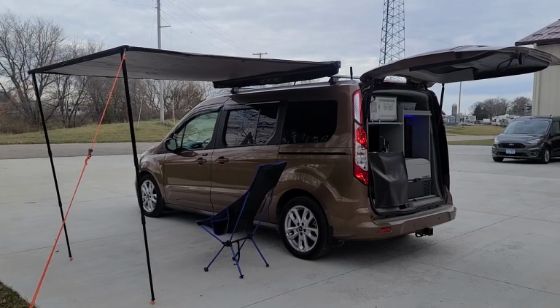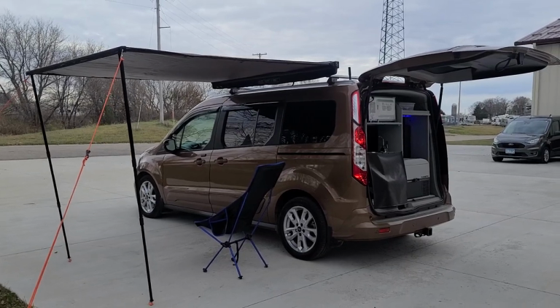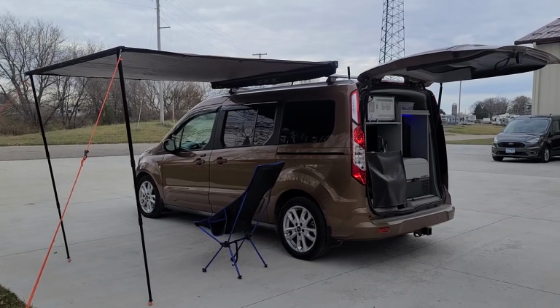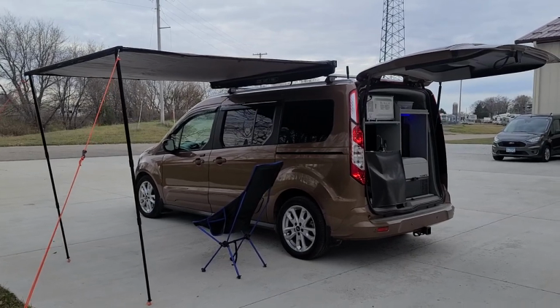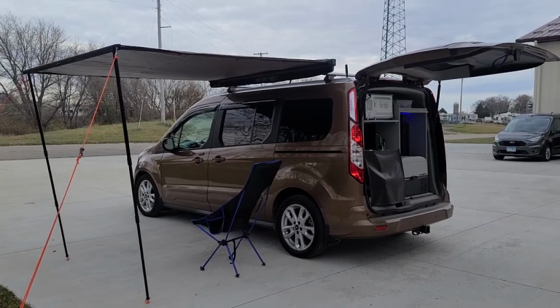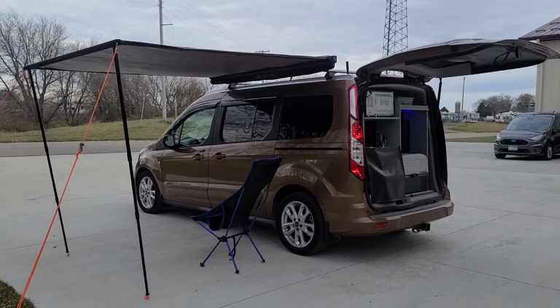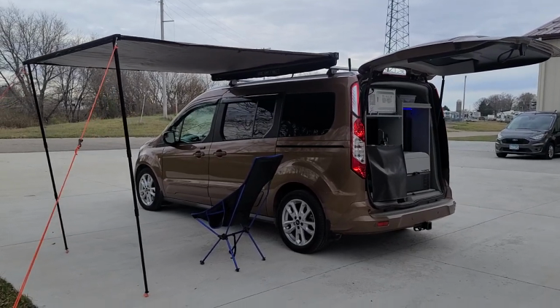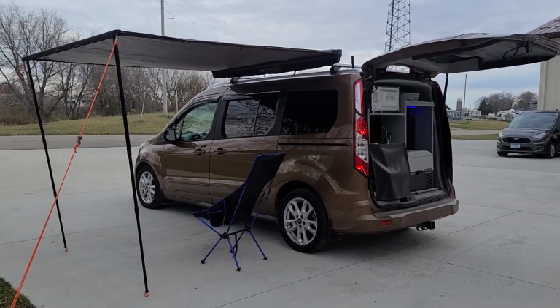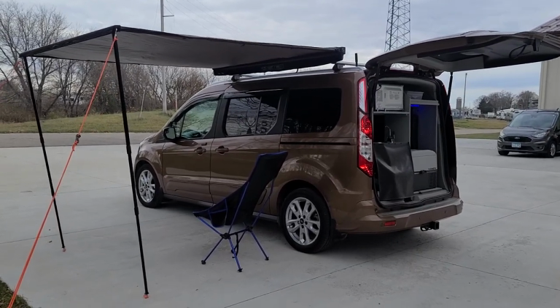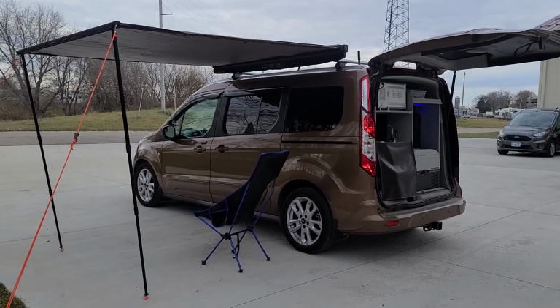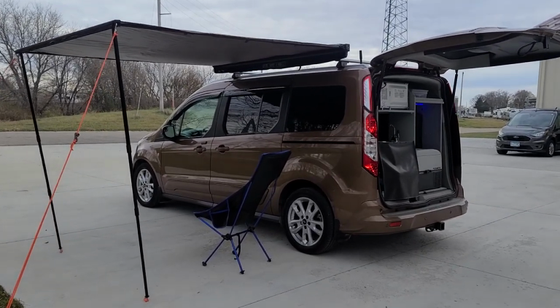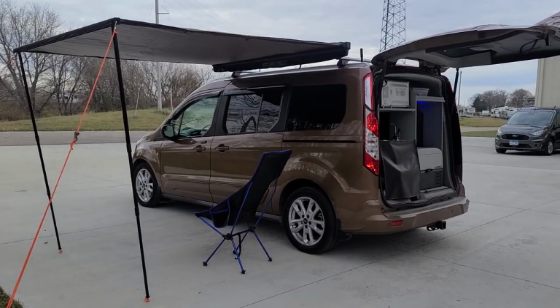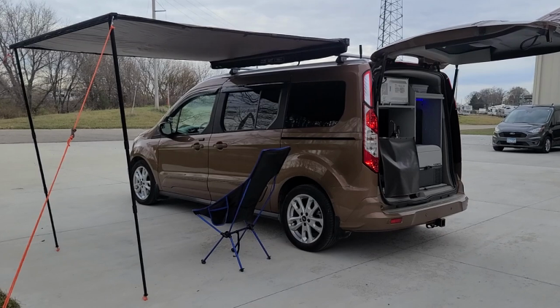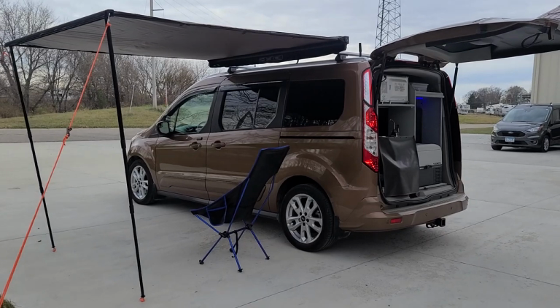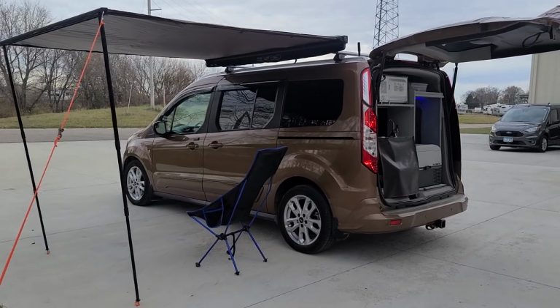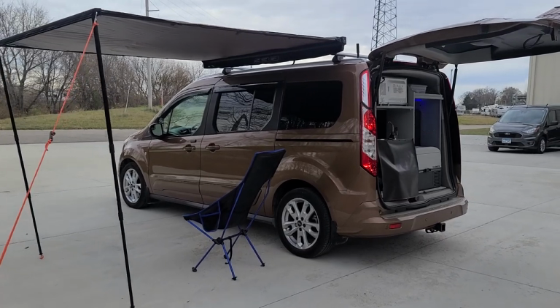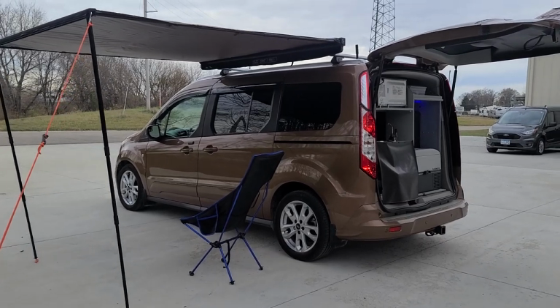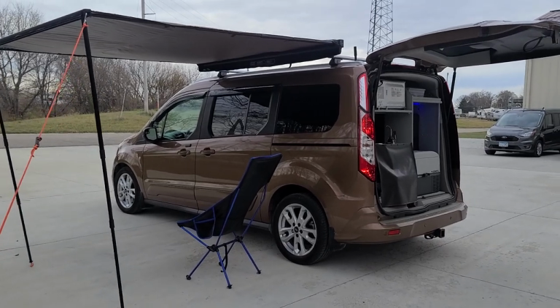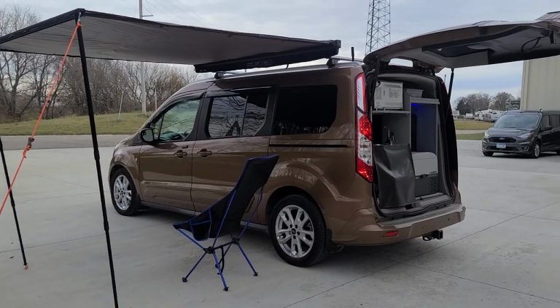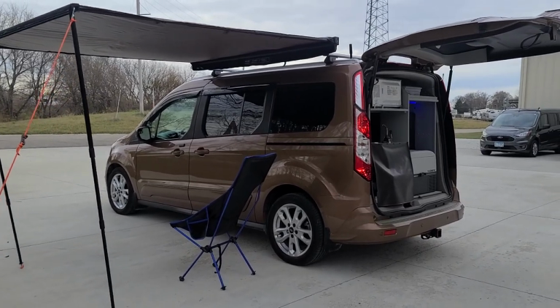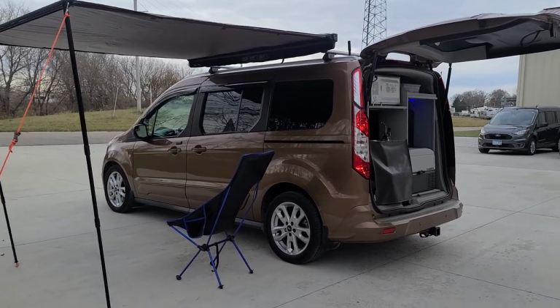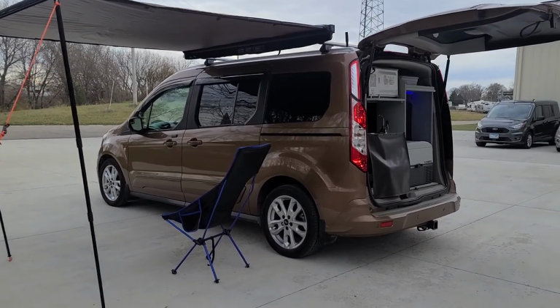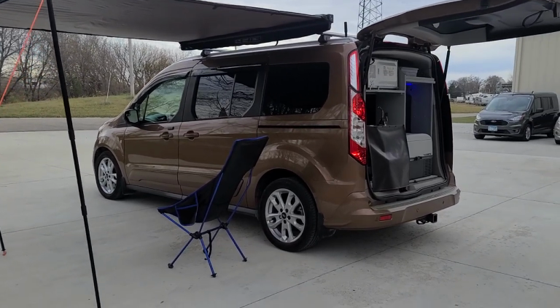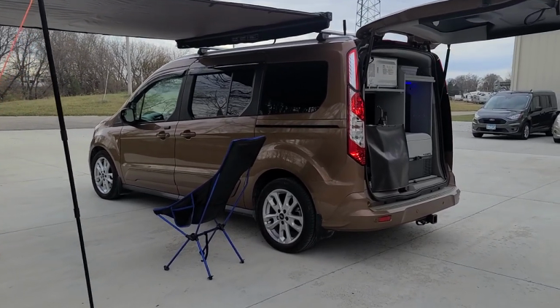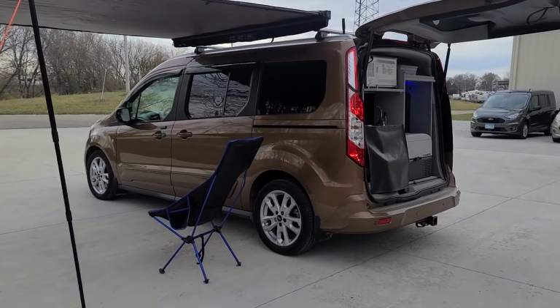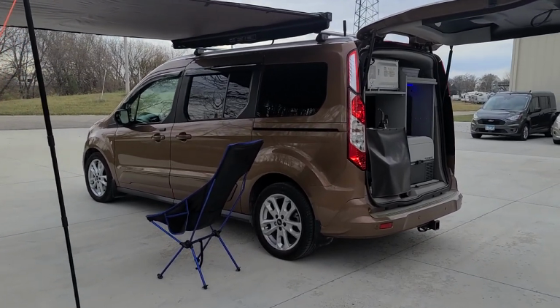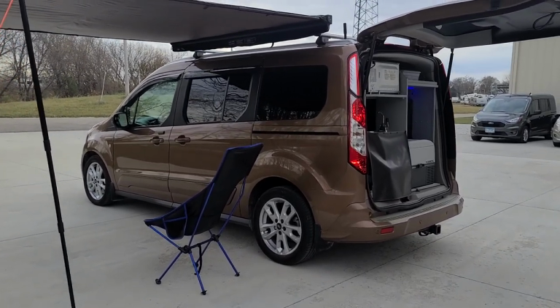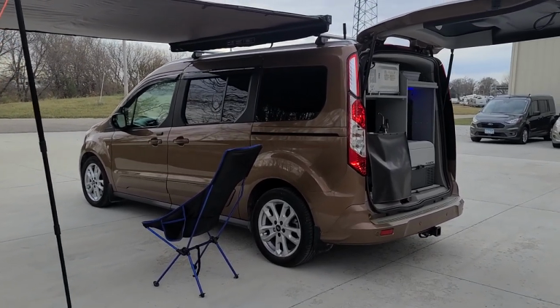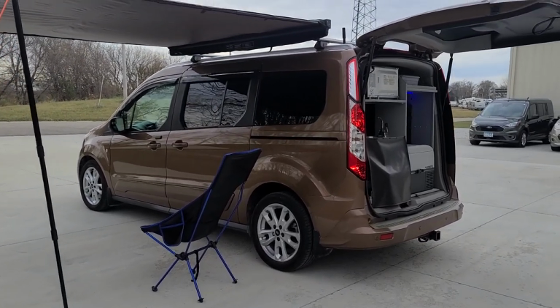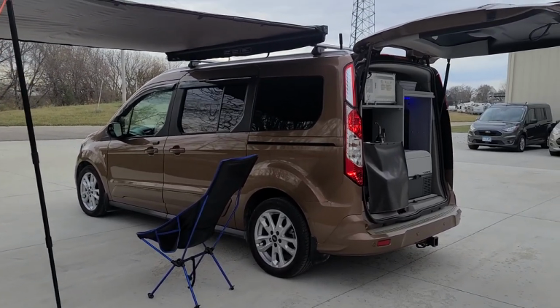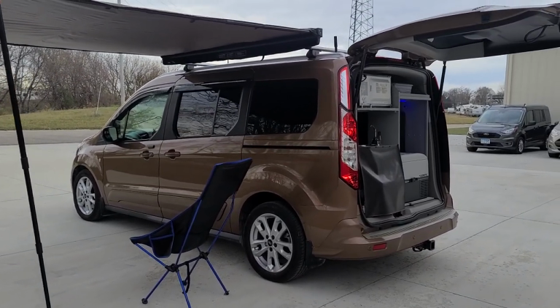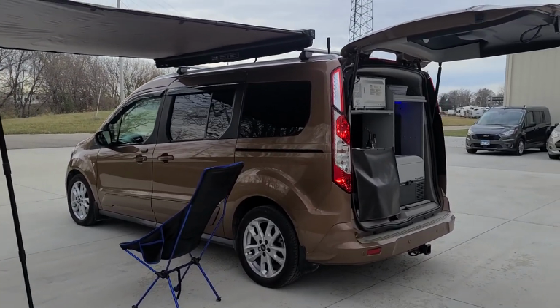Good morning and welcome to DLM Campervans. Today we have a 2014 Titanium with the panoramic roof with the mini T conversion.